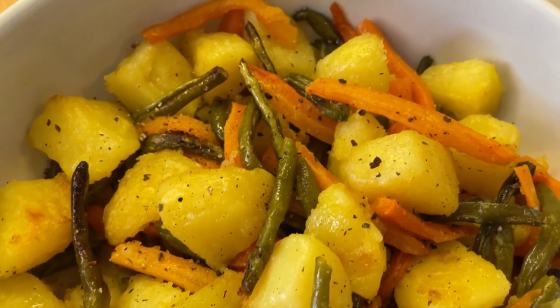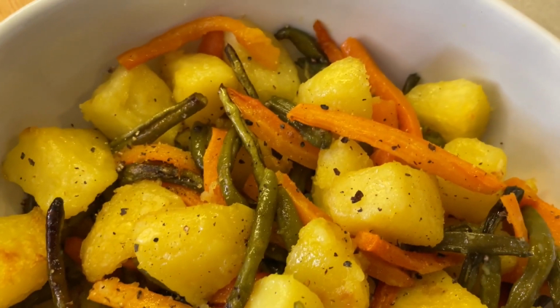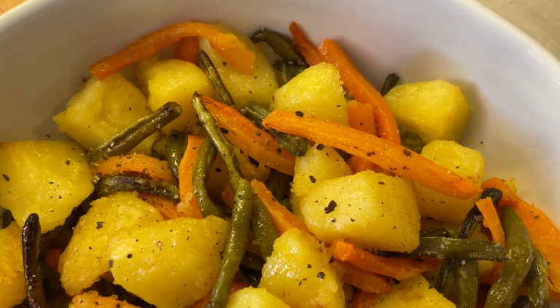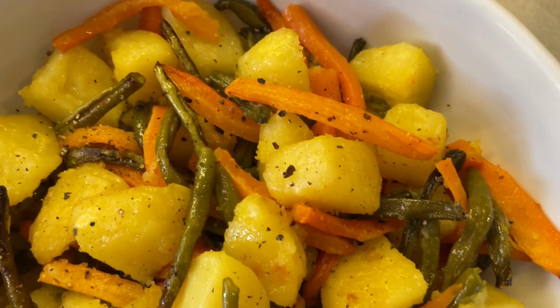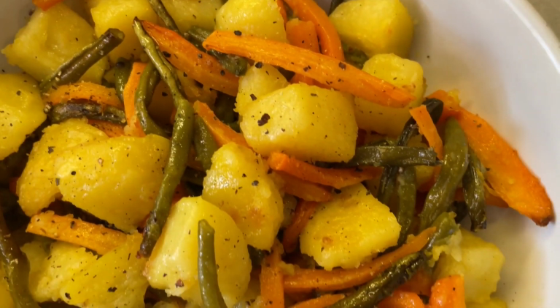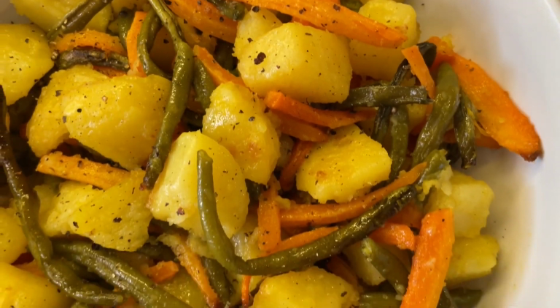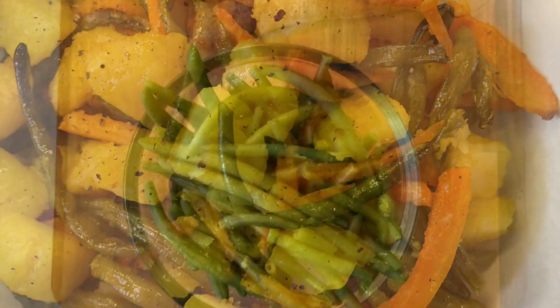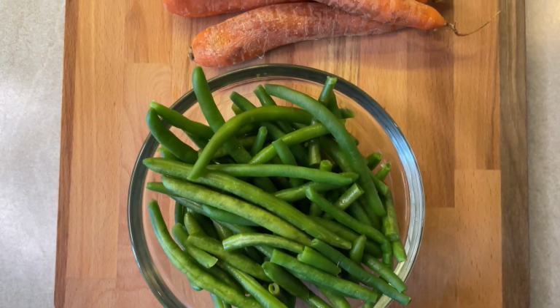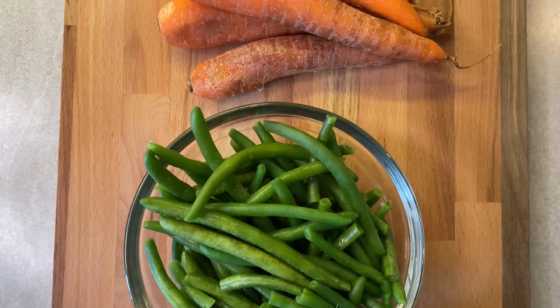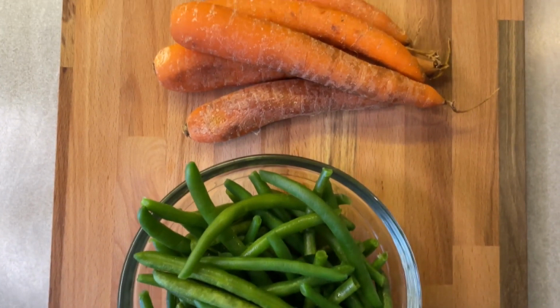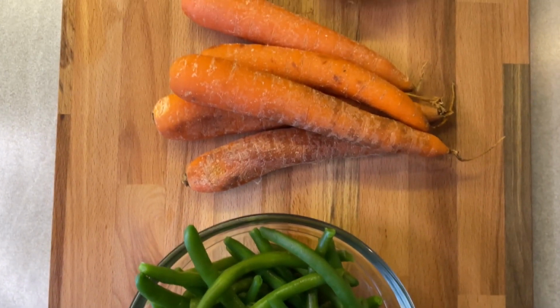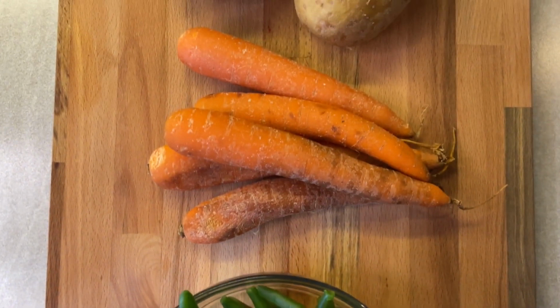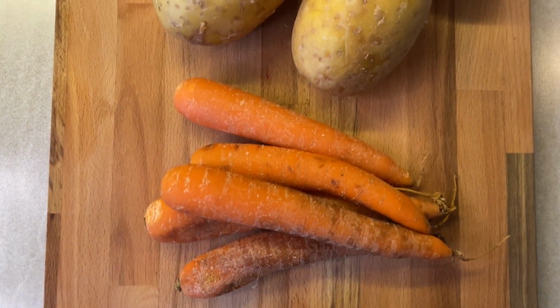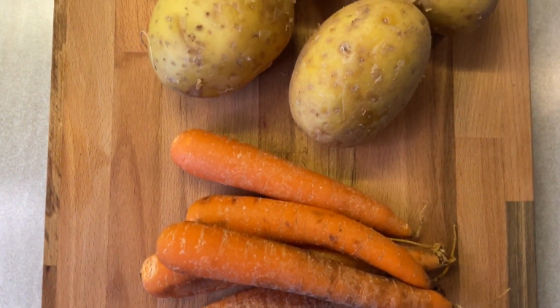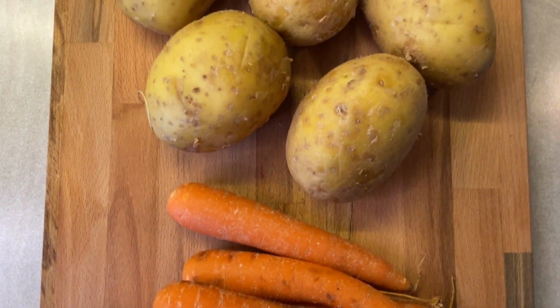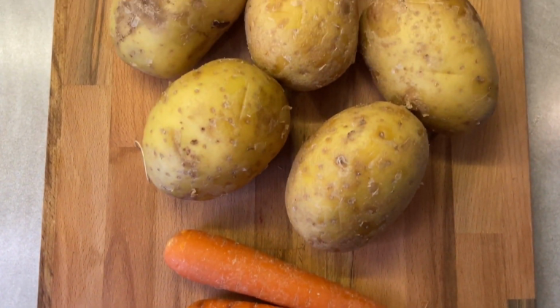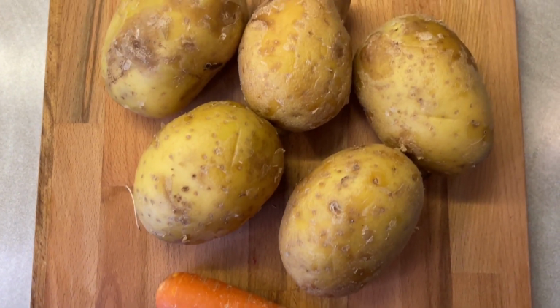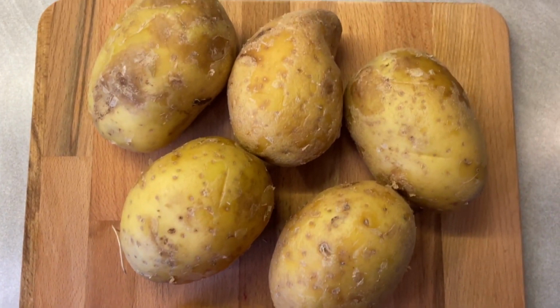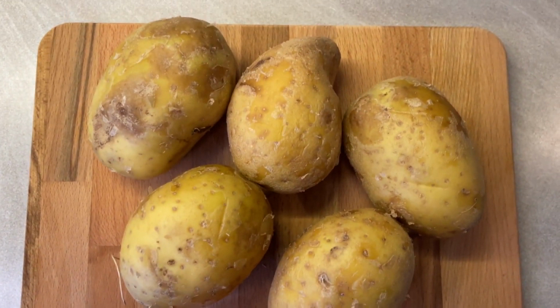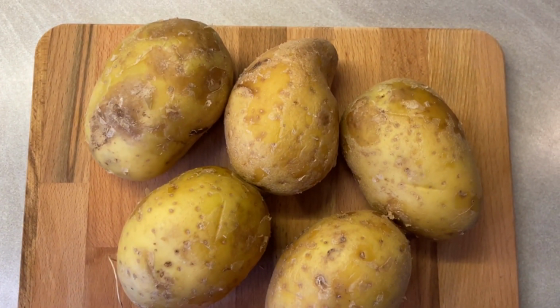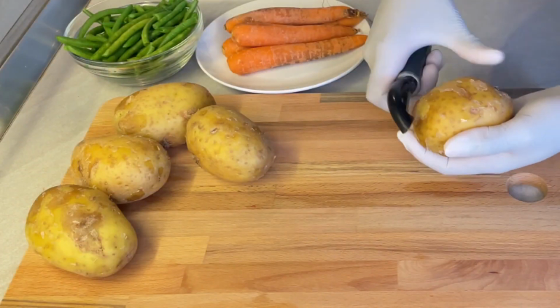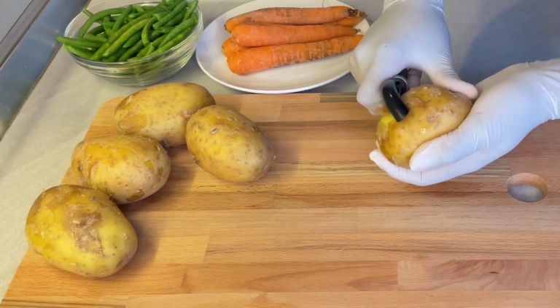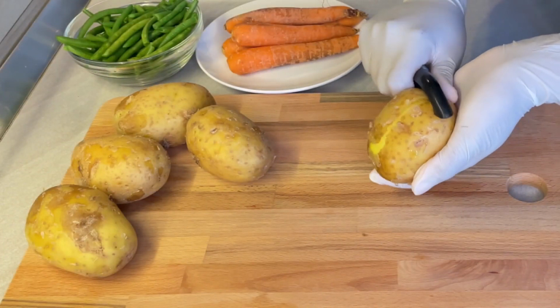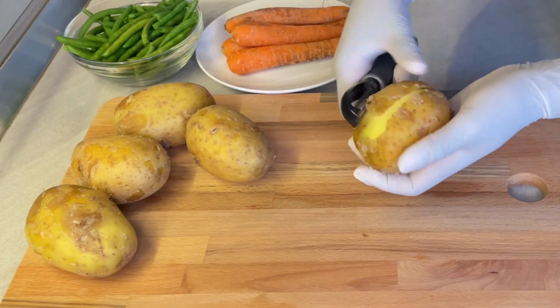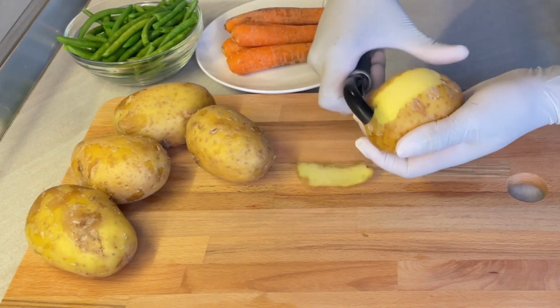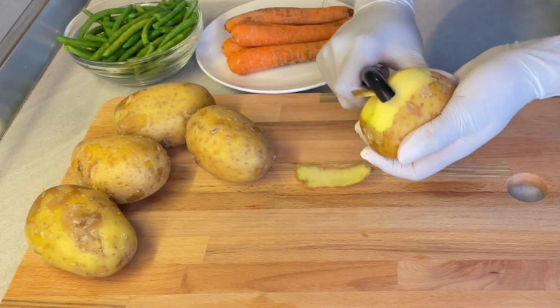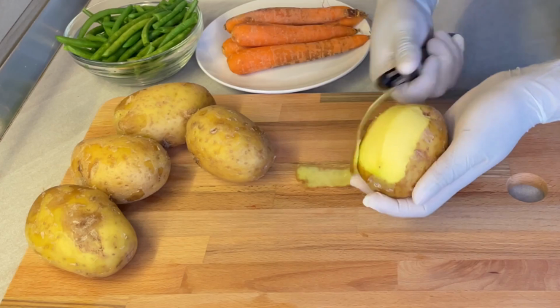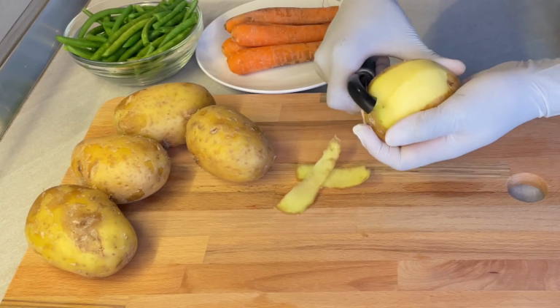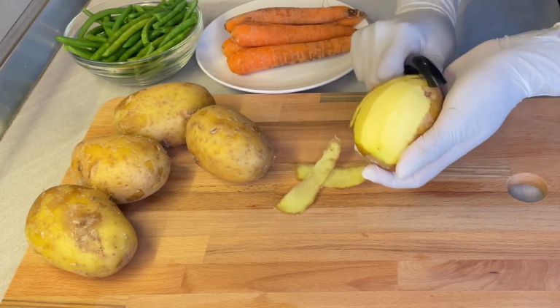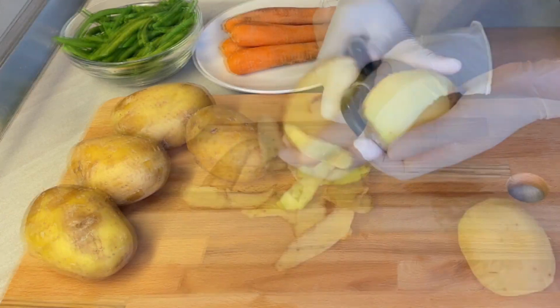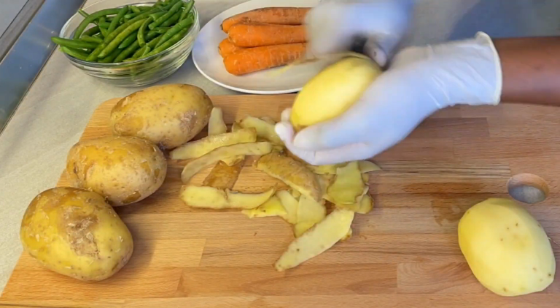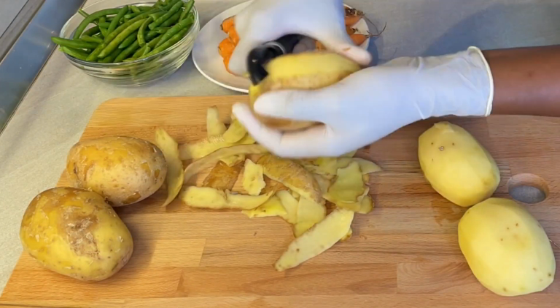One of the things I love about this recipe is that you can prepare it with old vegetables and it will still taste great. So what we have today is green beans, carrots and potatoes — you can even add other vegetables if you have them, such as eggplants and baby marrows, and it will still taste good.